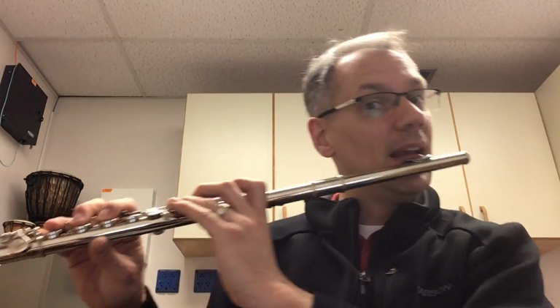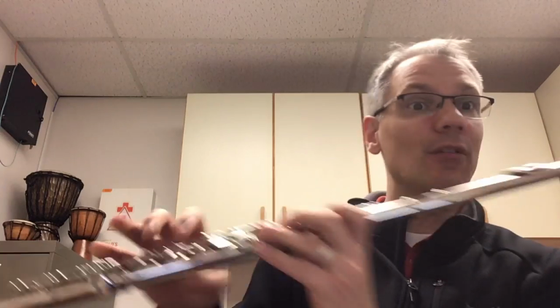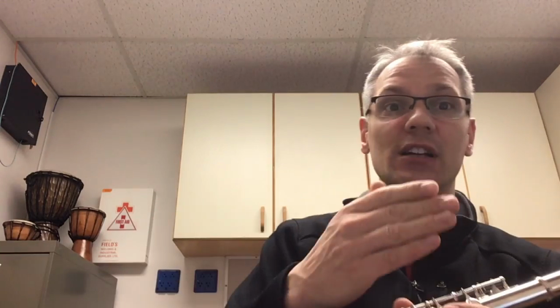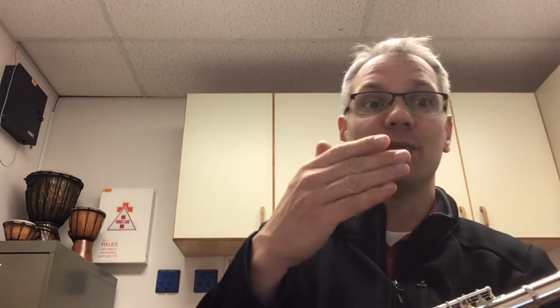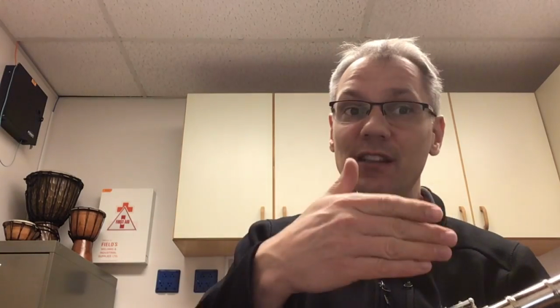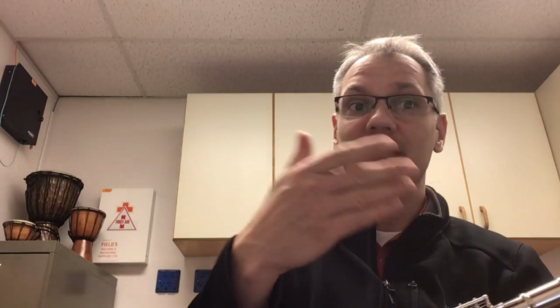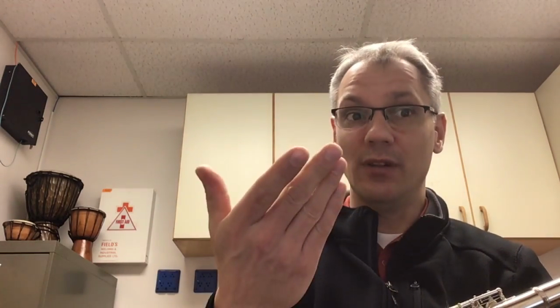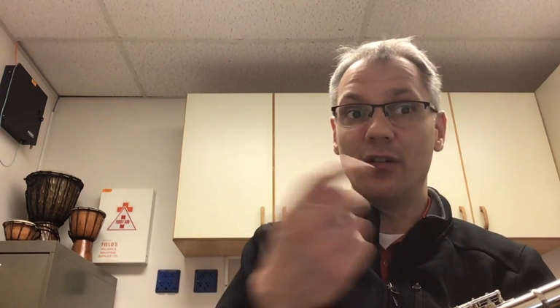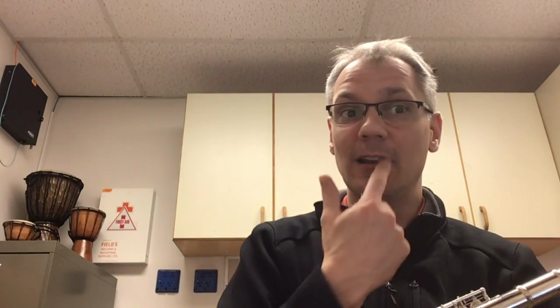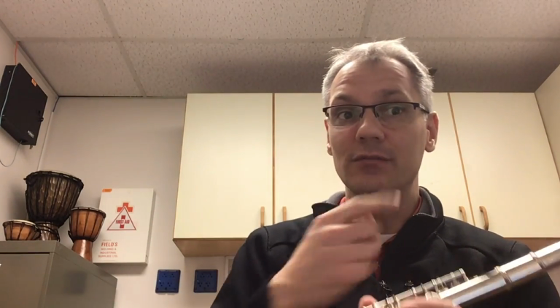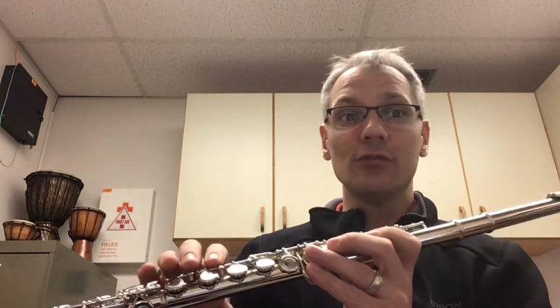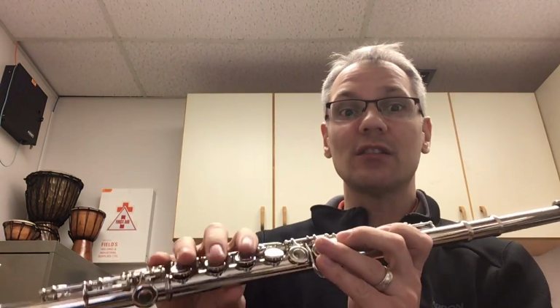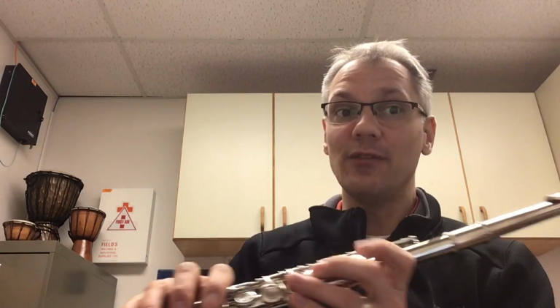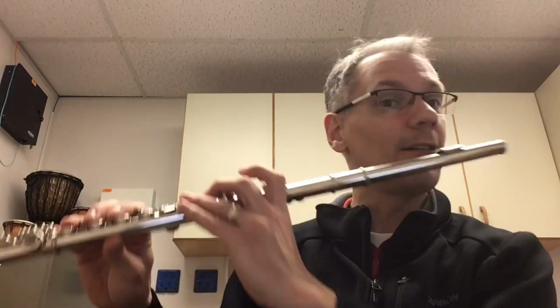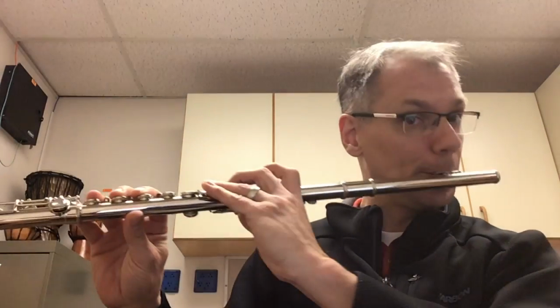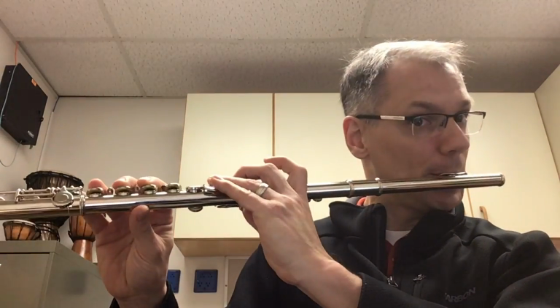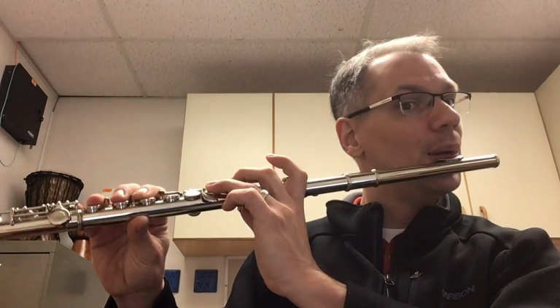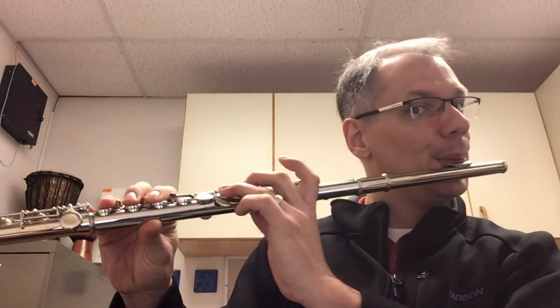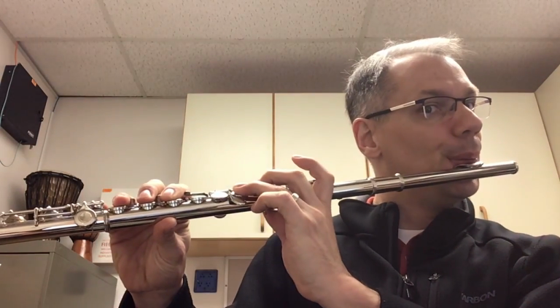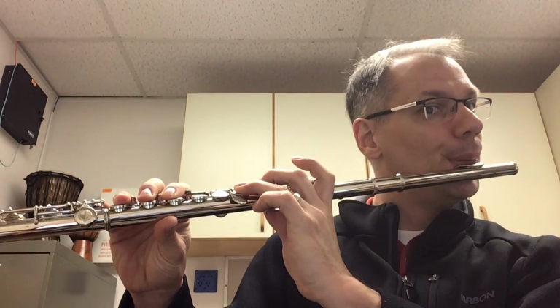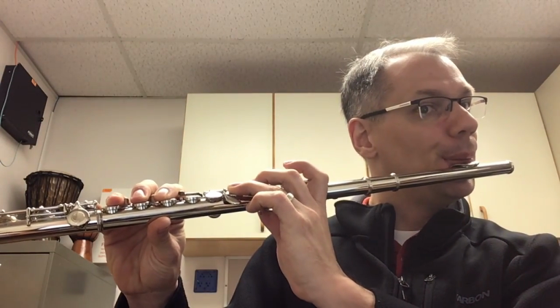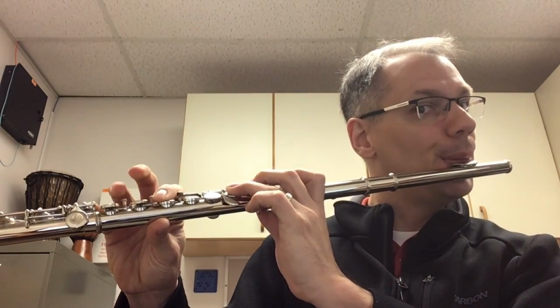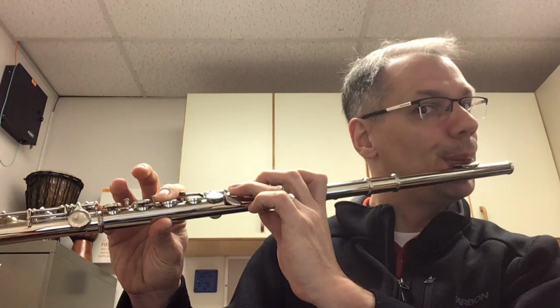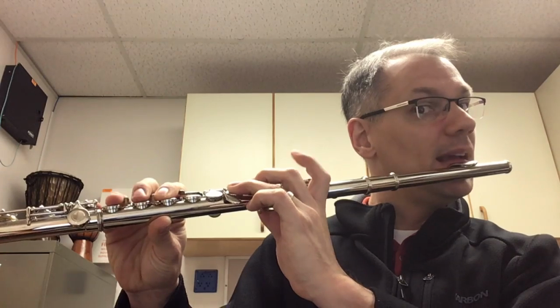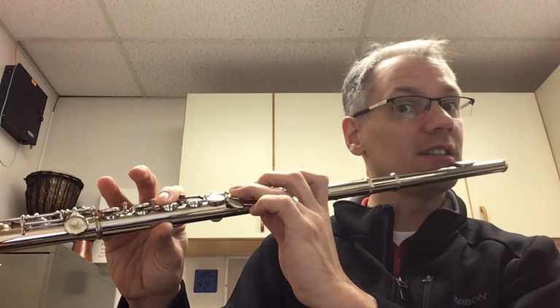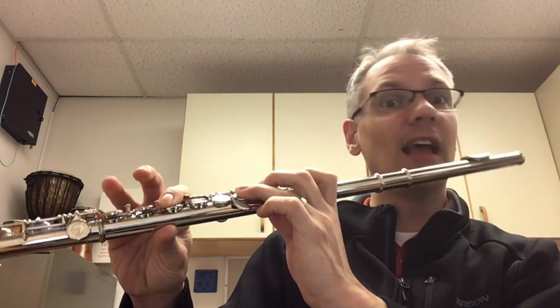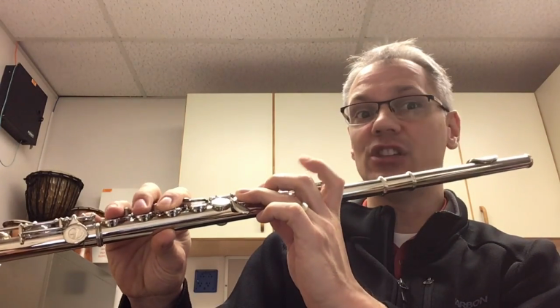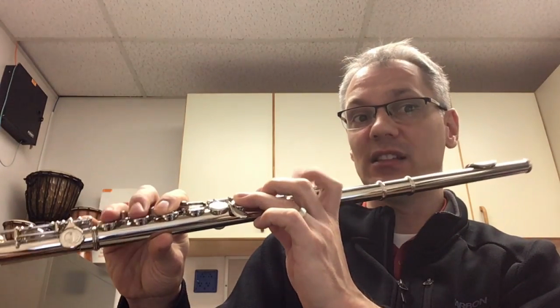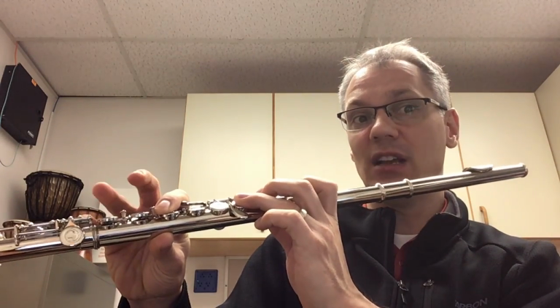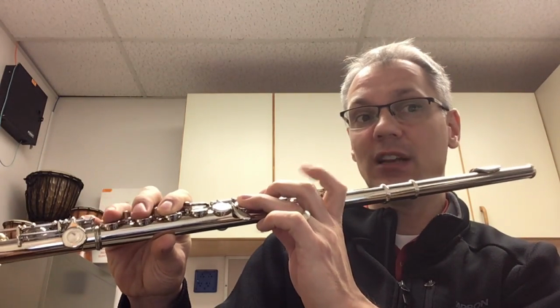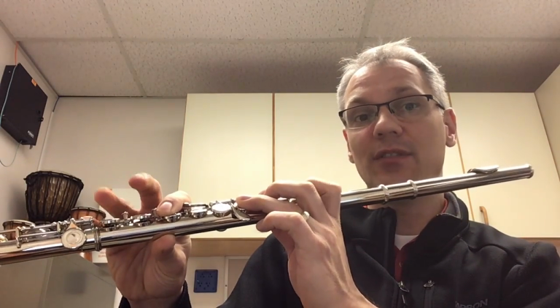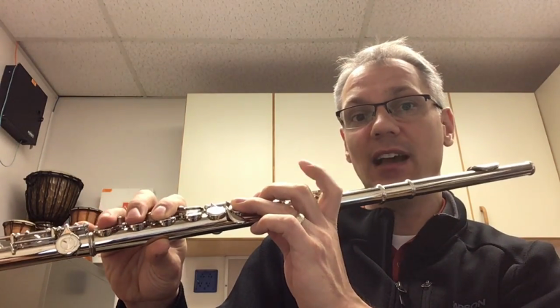And then I want you to watch when I switch from E-flat to another note — nothing will change. I'm going to go from E-flat to F. Notice everything changes at the same time when I go from E-flat to F.